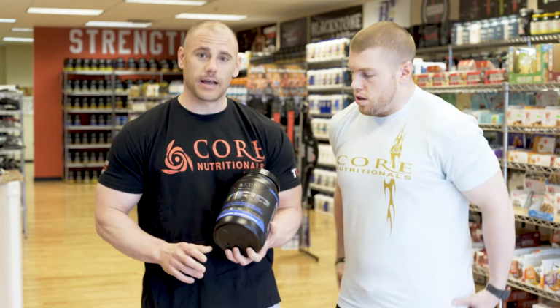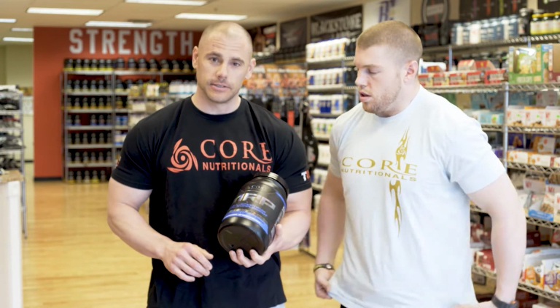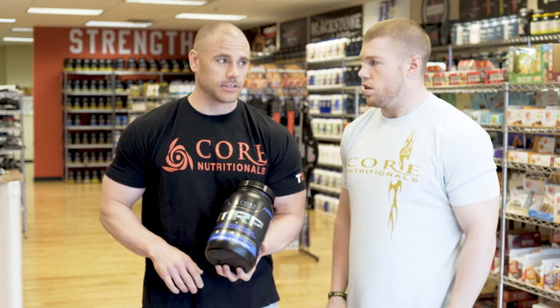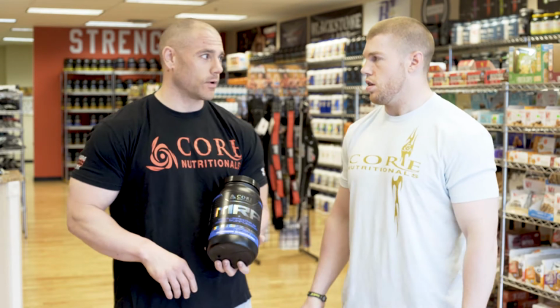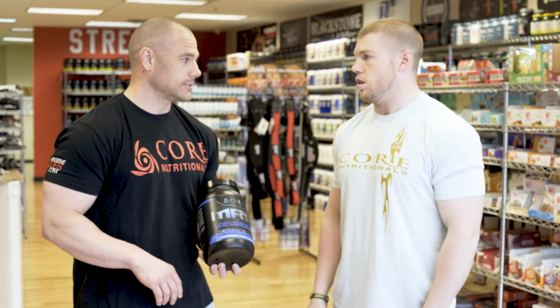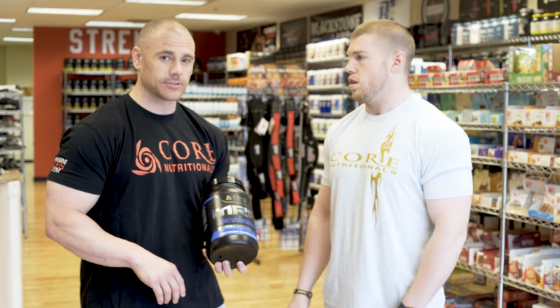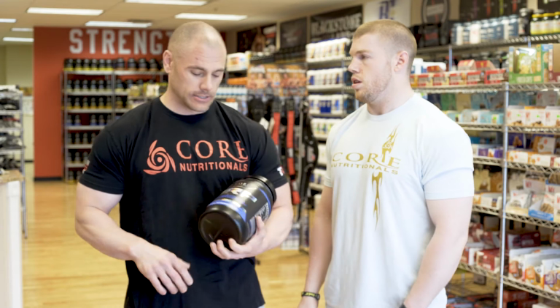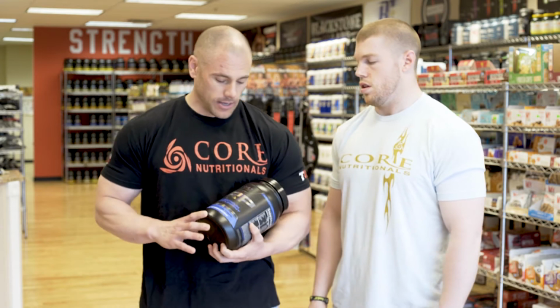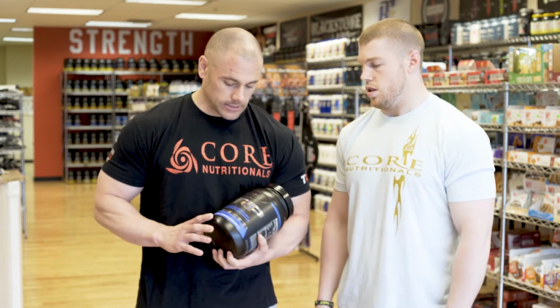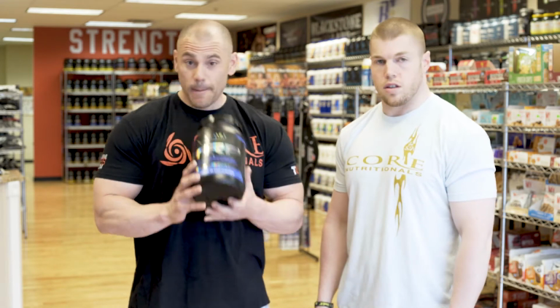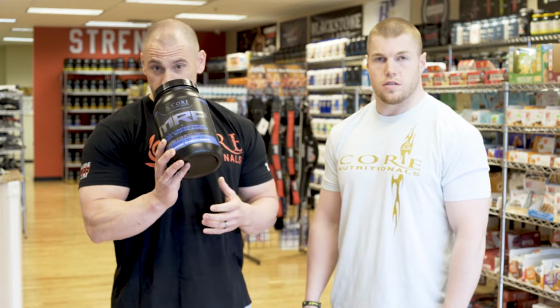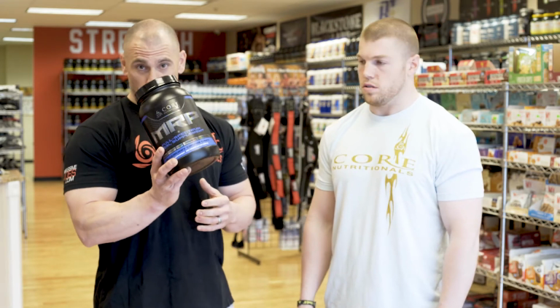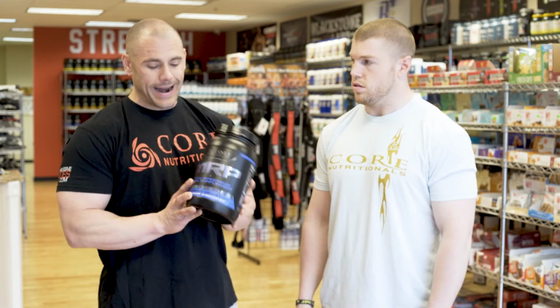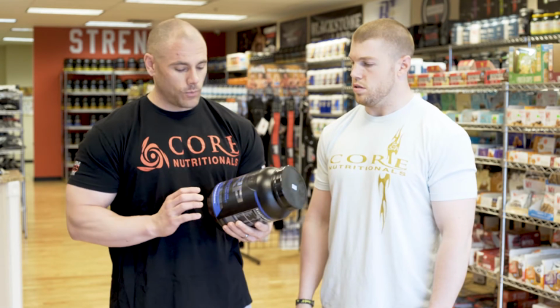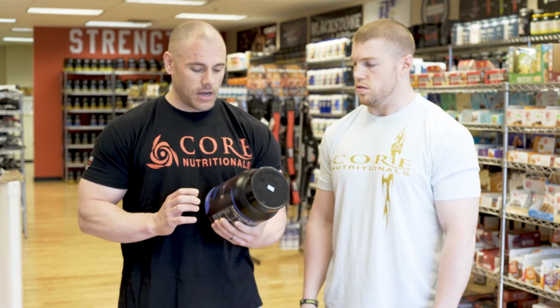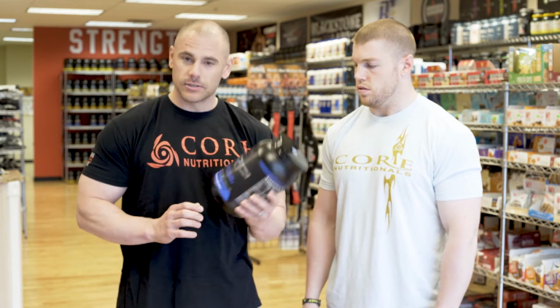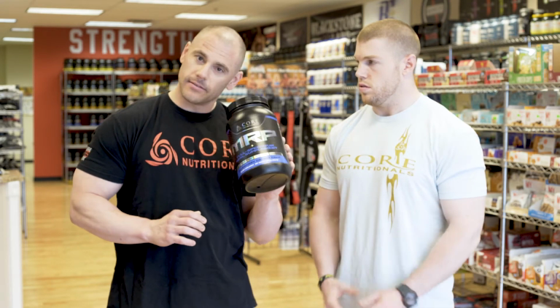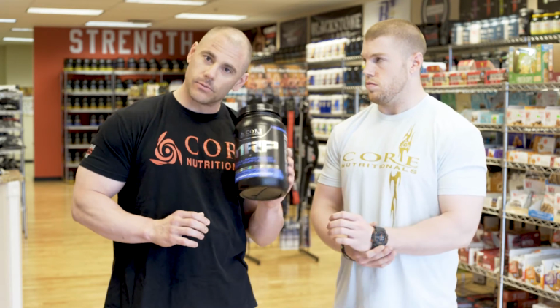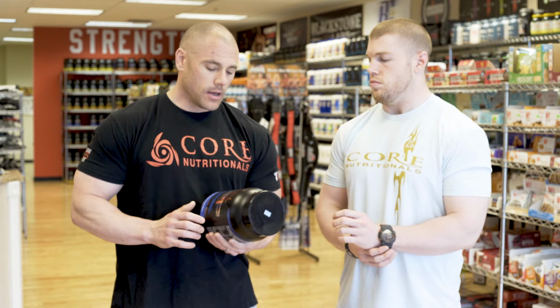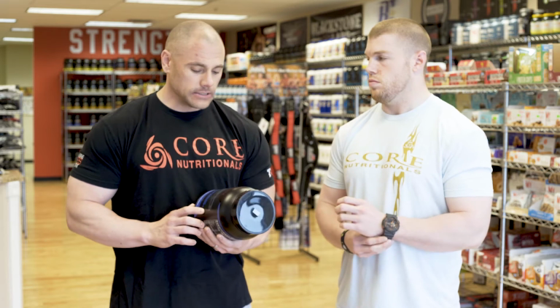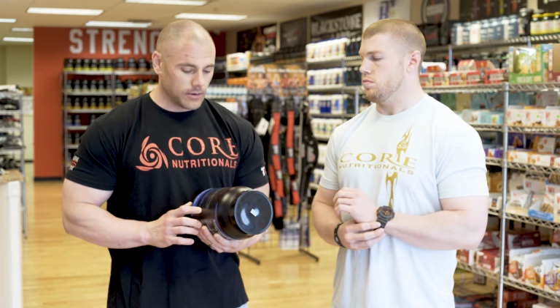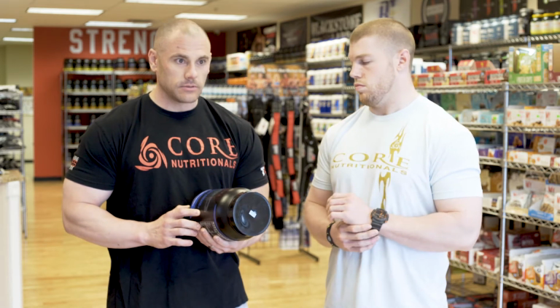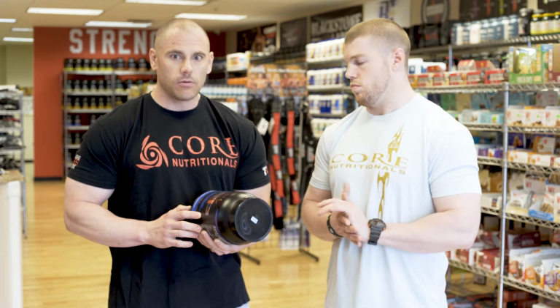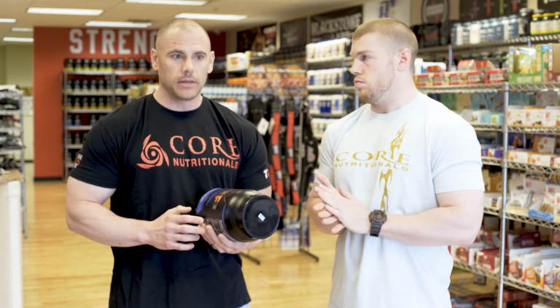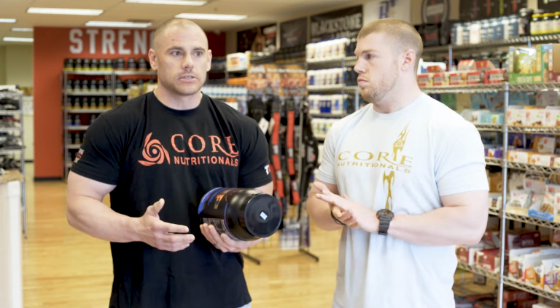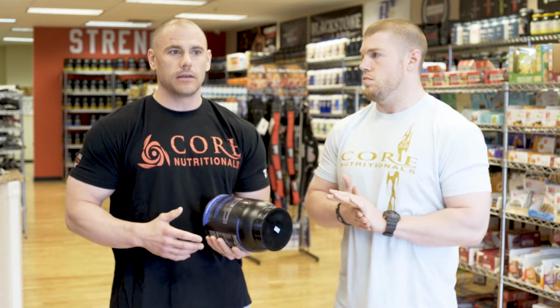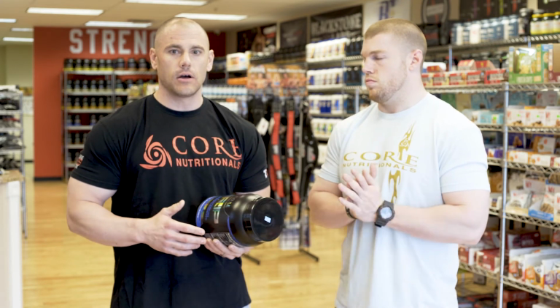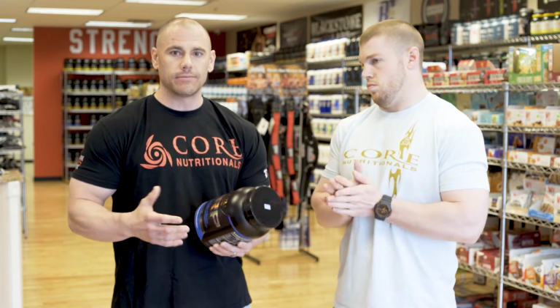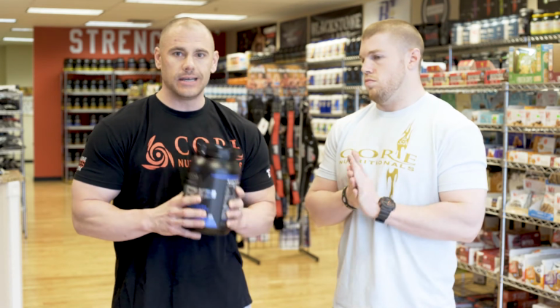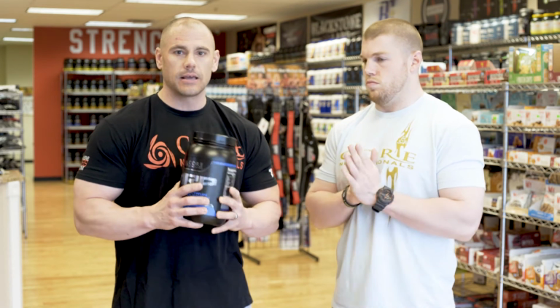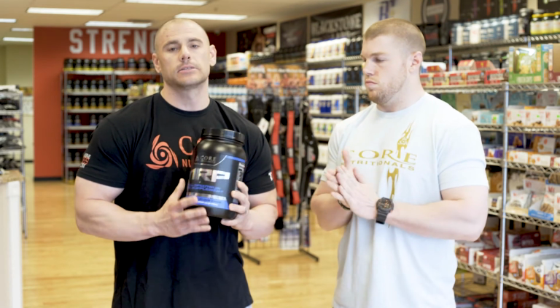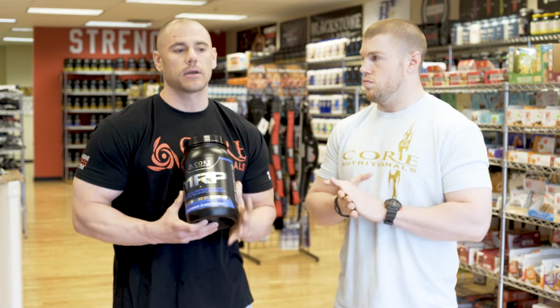Back to MRP — why did Douglas create this? Basically, there was no MRP like it, and still to this day we haven't seen anything like this on the market.